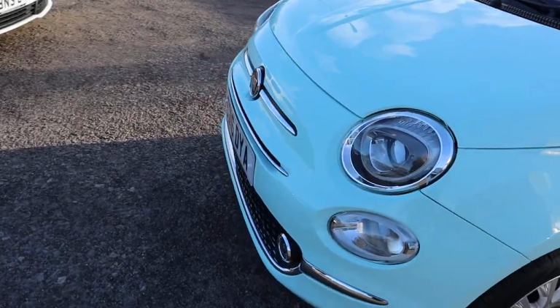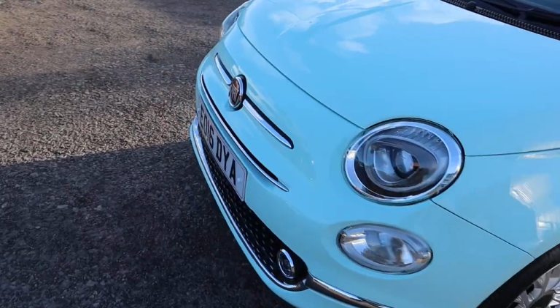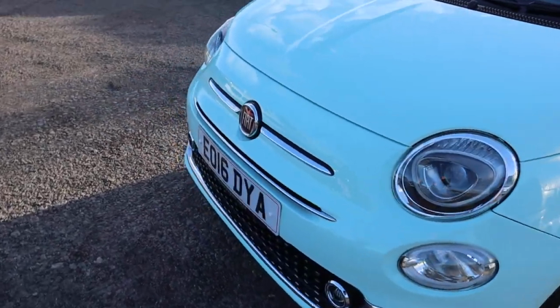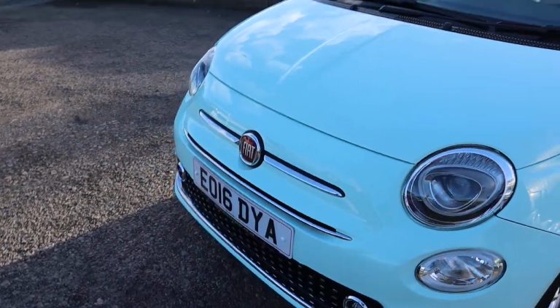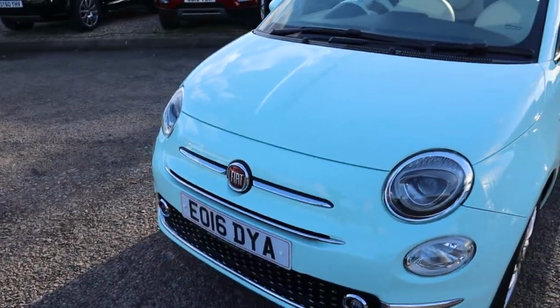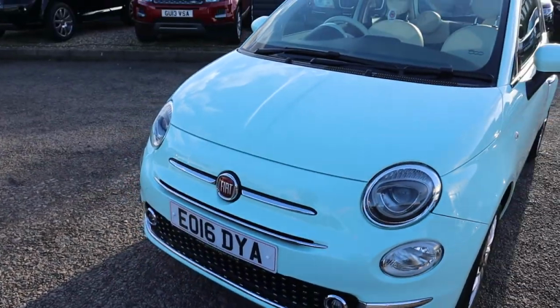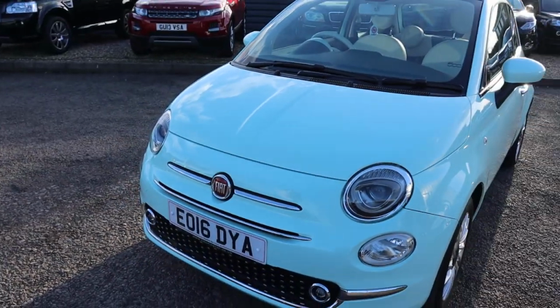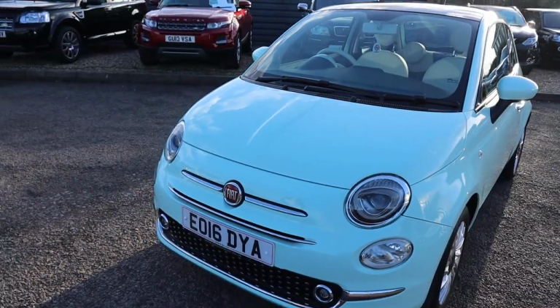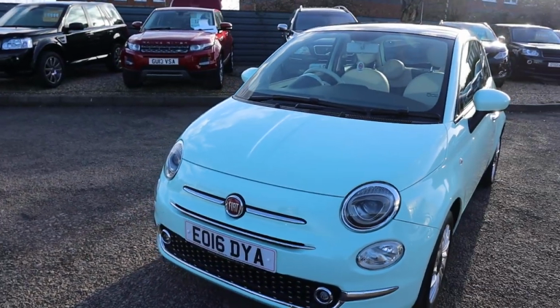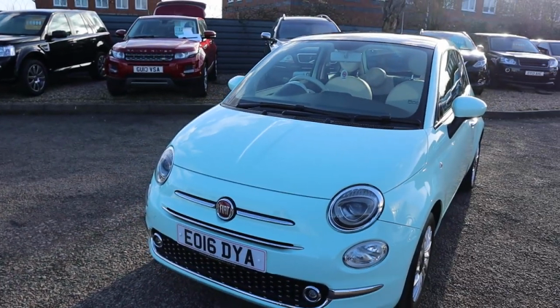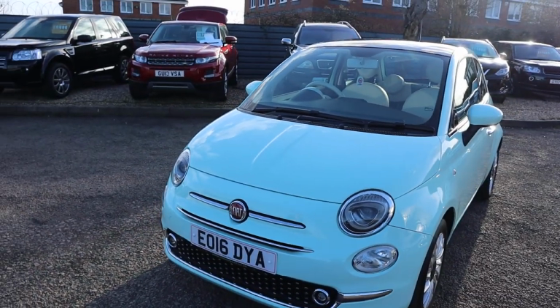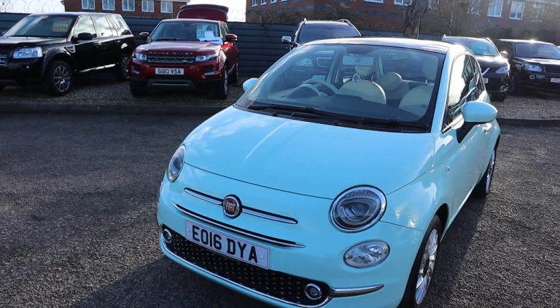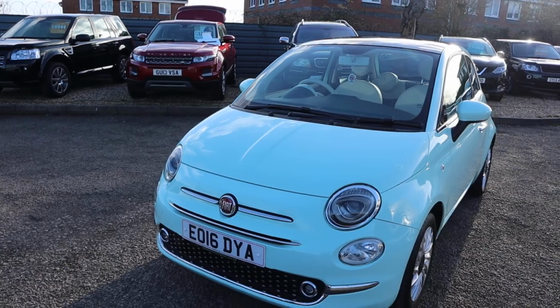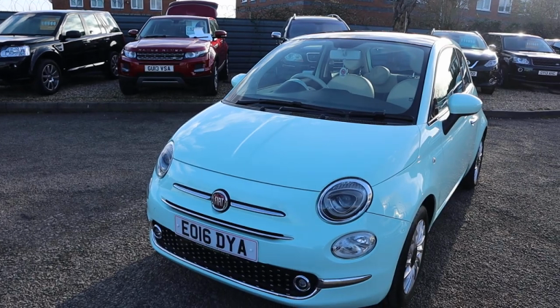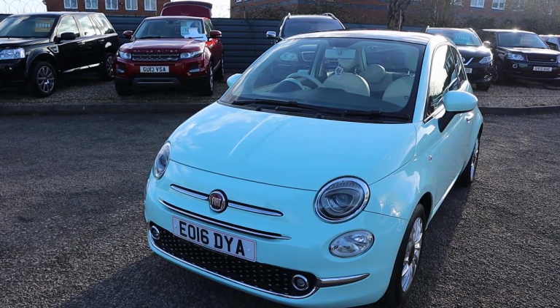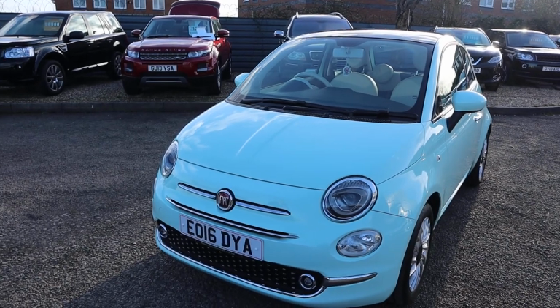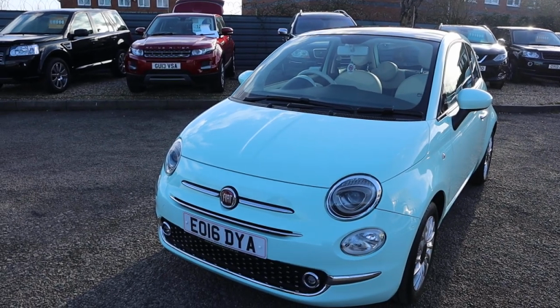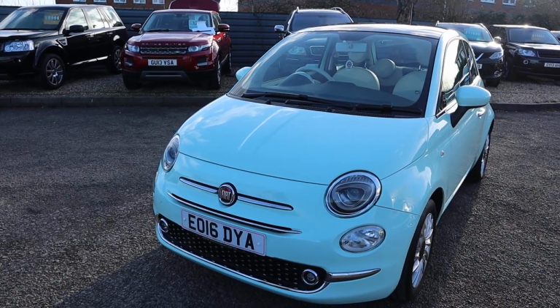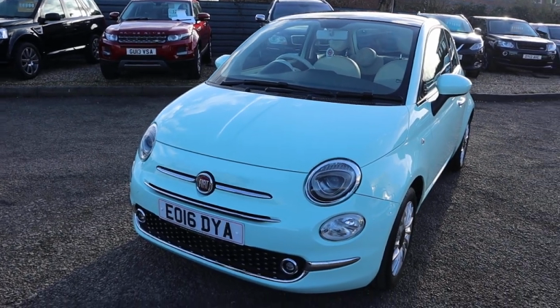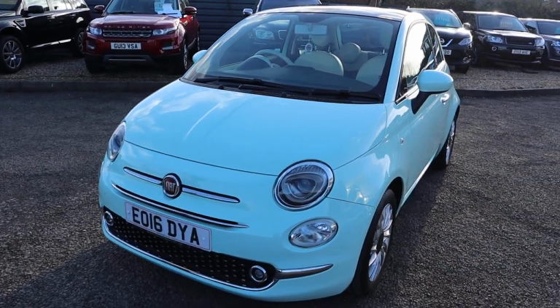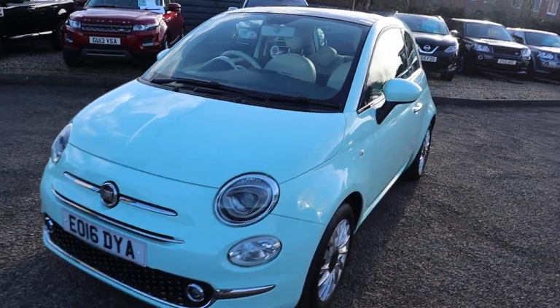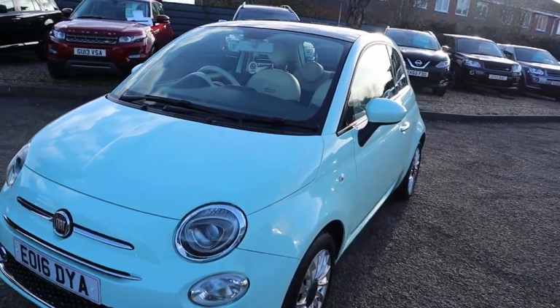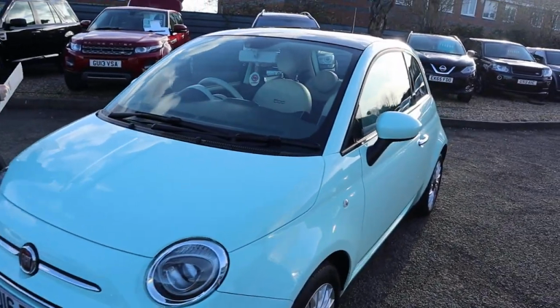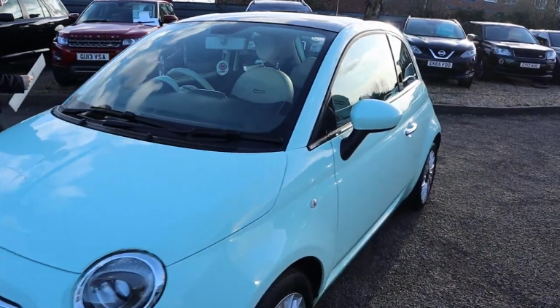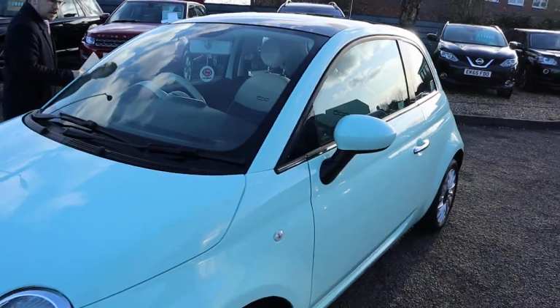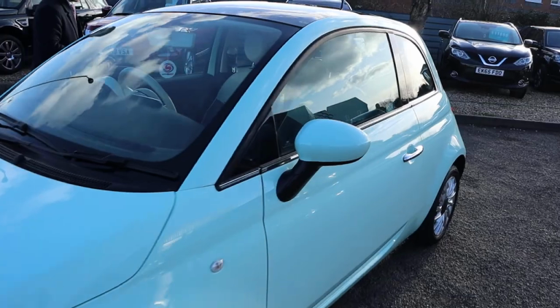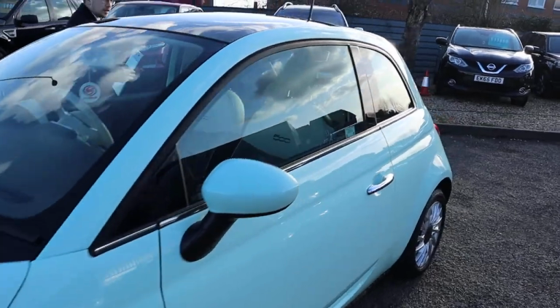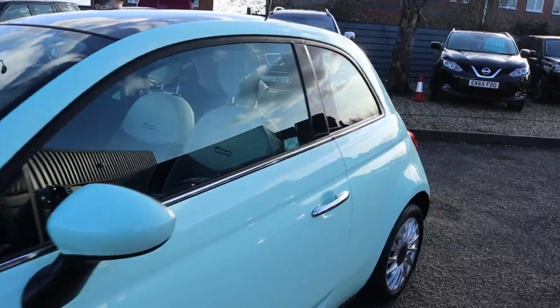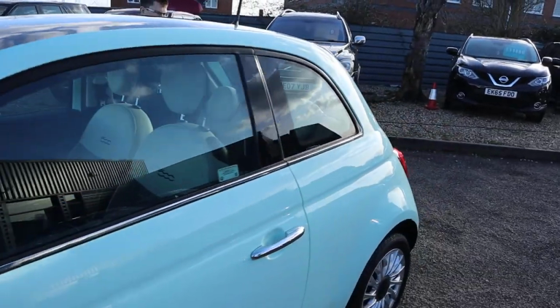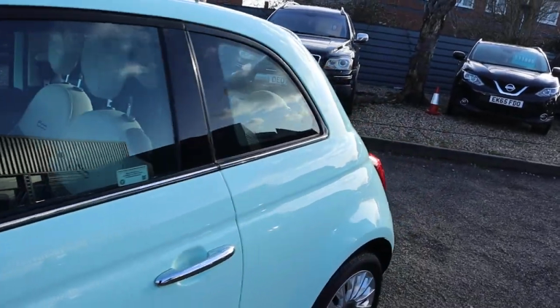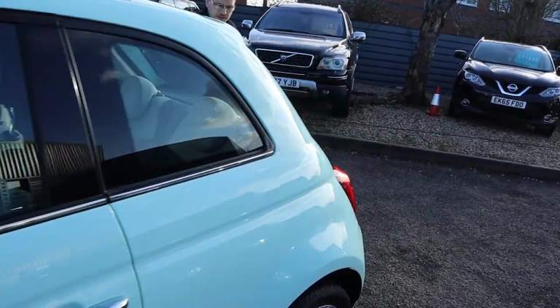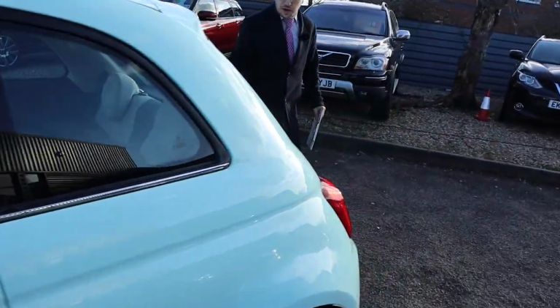The front of the car is beautiful. Sort of a mint green colour, really is lovely. I hope you can appreciate that on the video, just how wonderful the colour is — very bright.